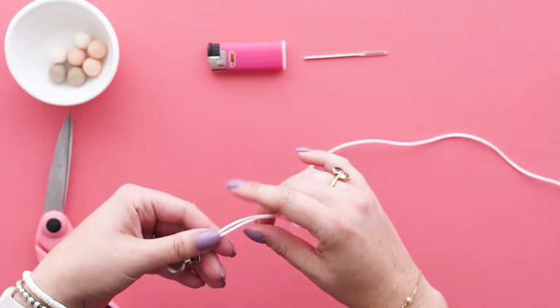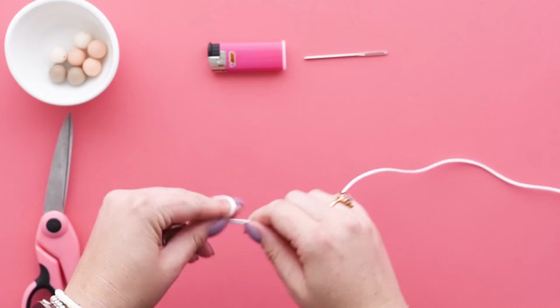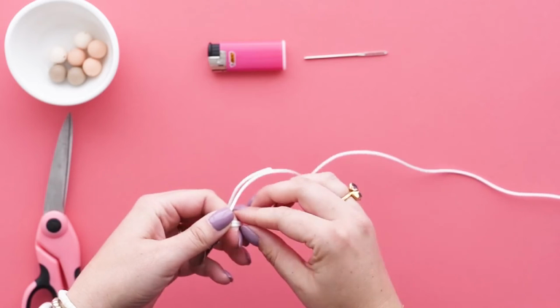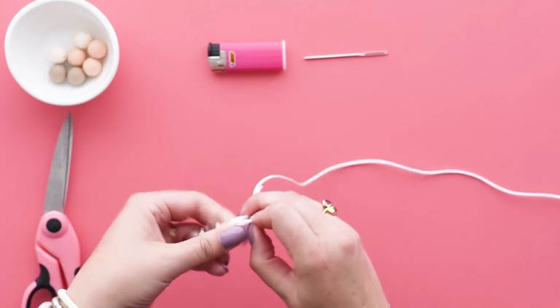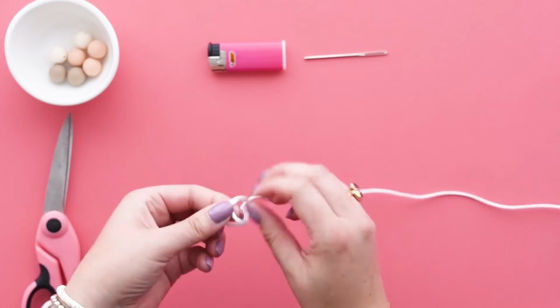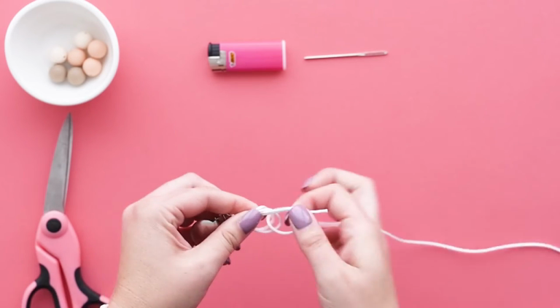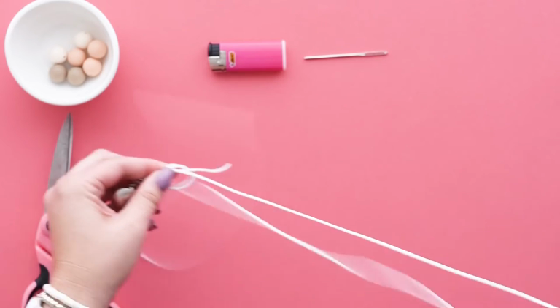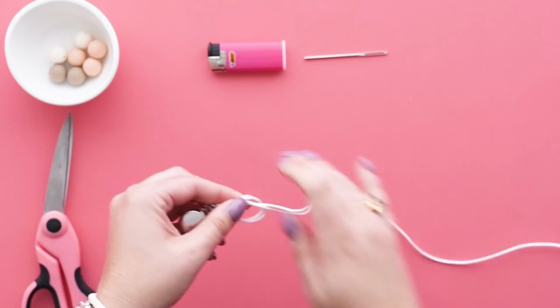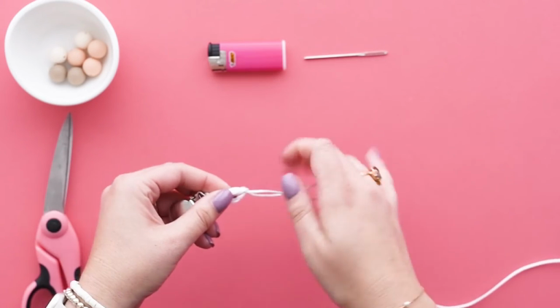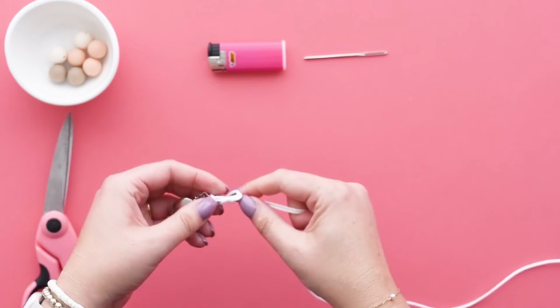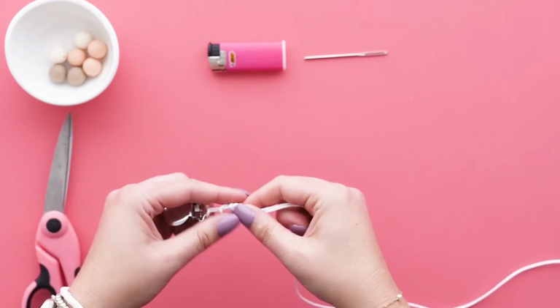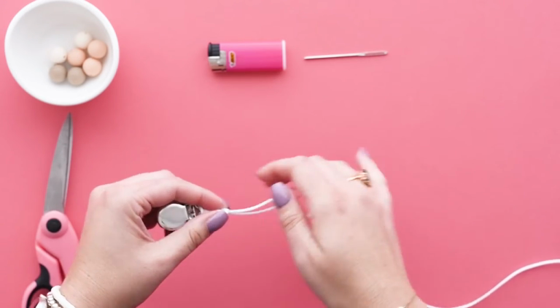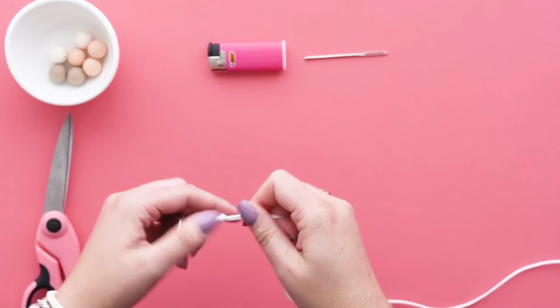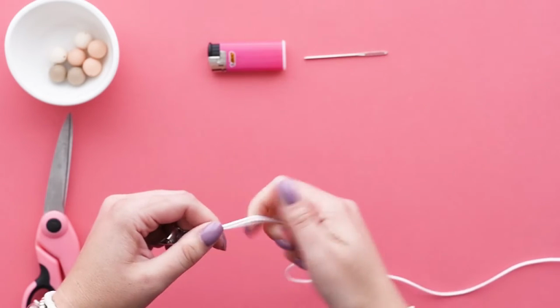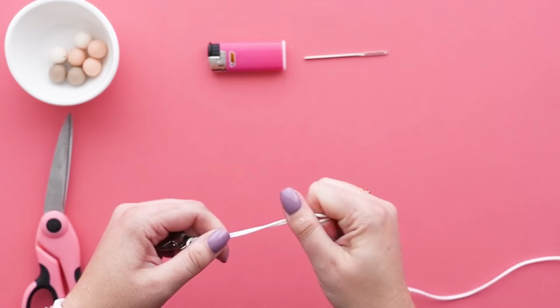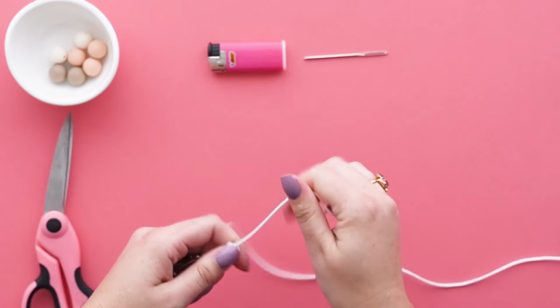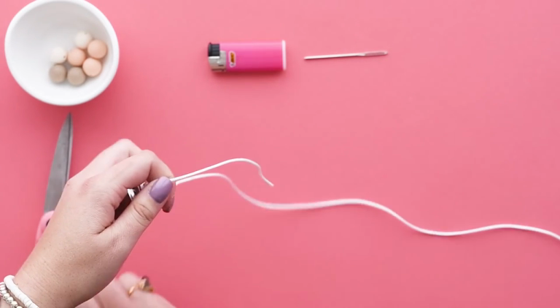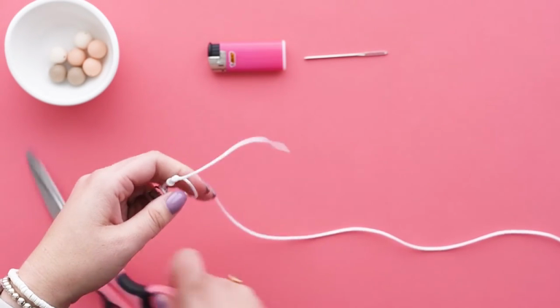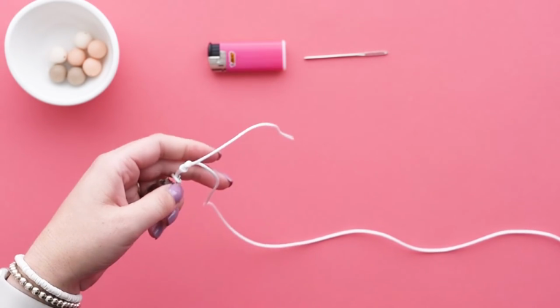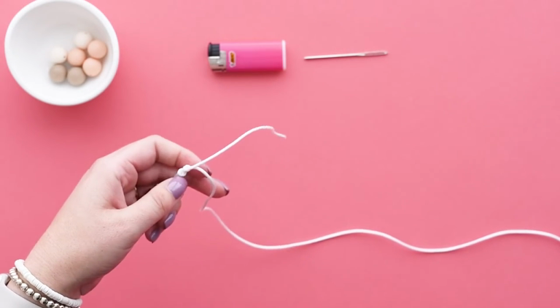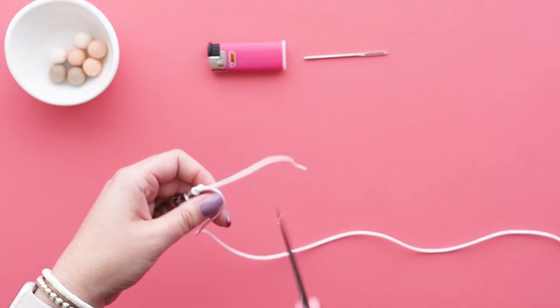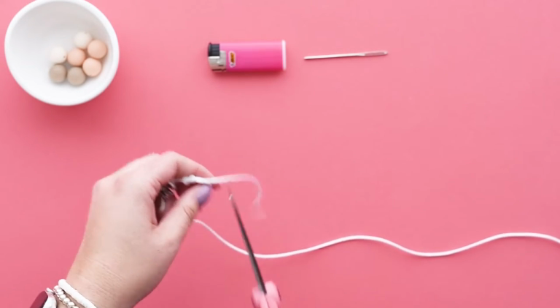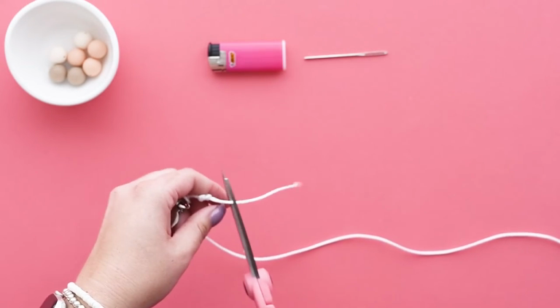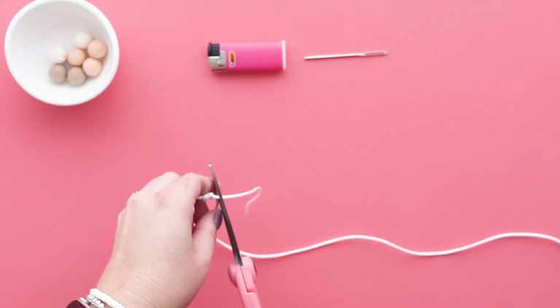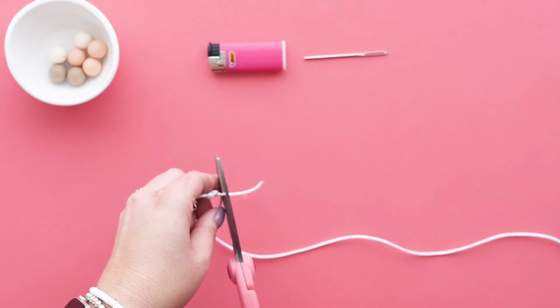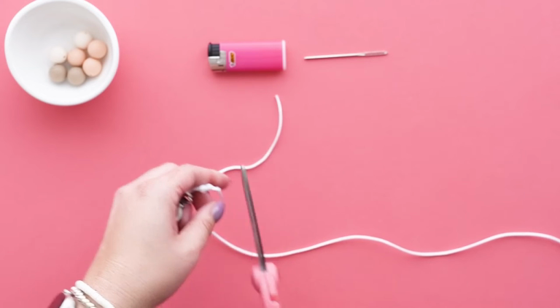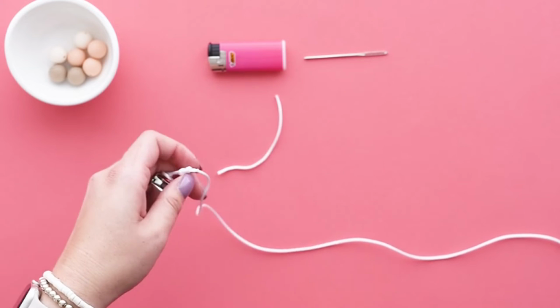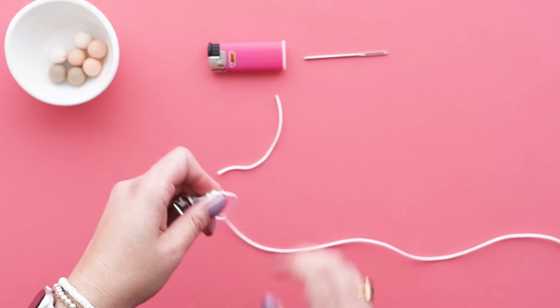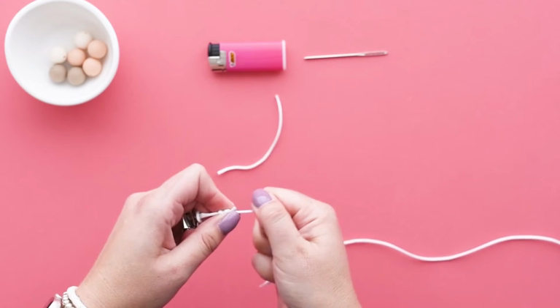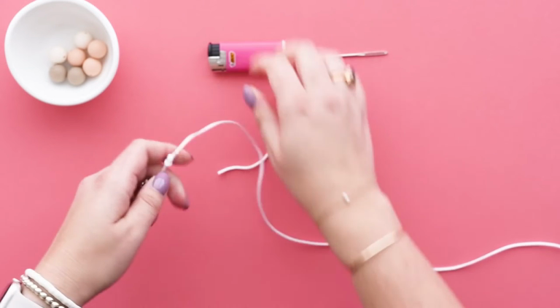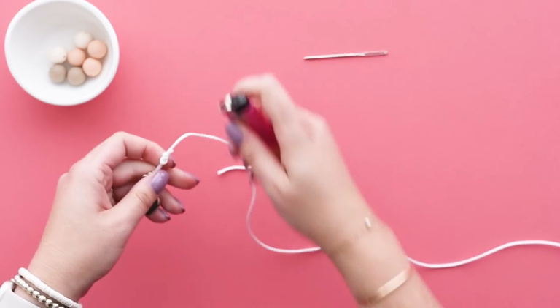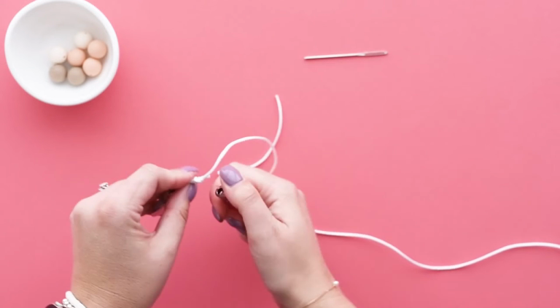Knot the cord about a half inch from the bottom of the clip. Trim the excess string off of the smaller piece of cording, then carefully melt the knot to fuse it.